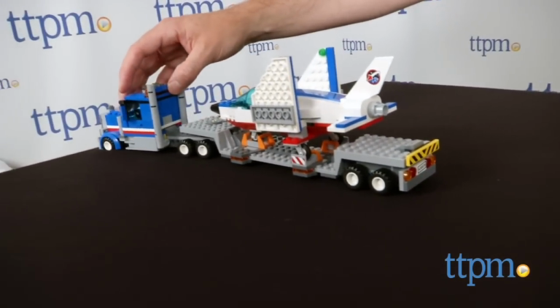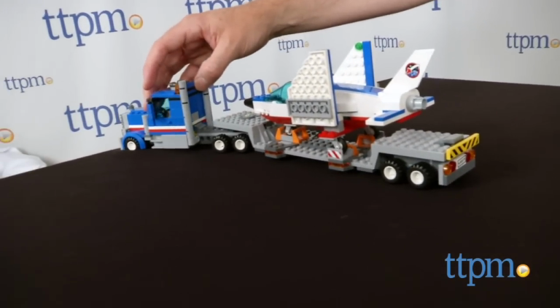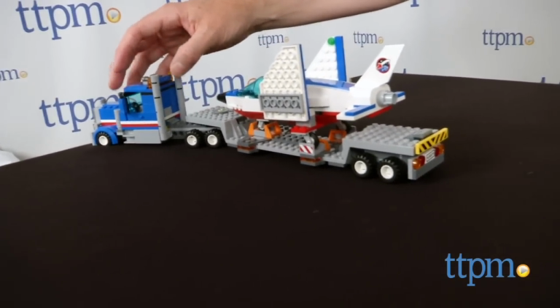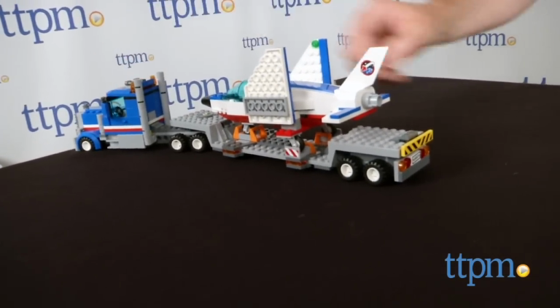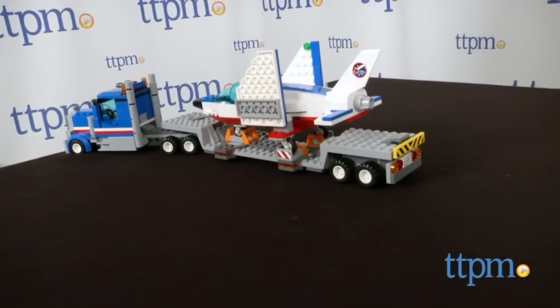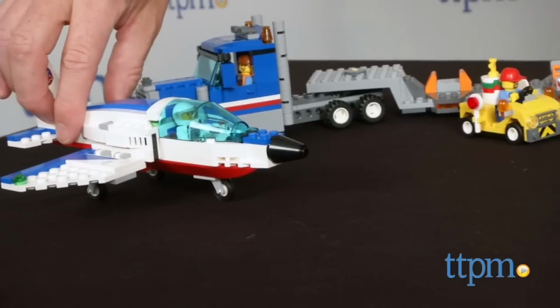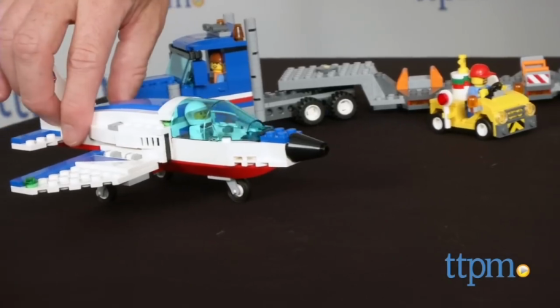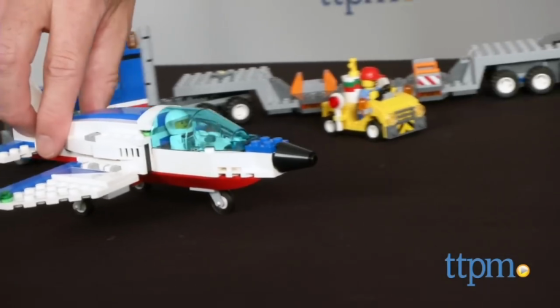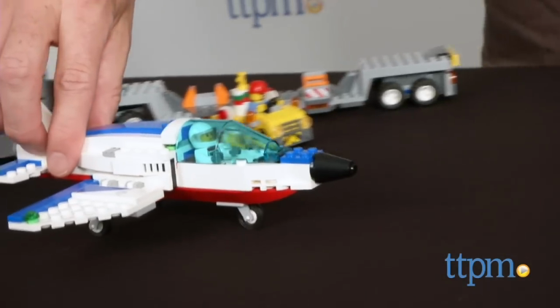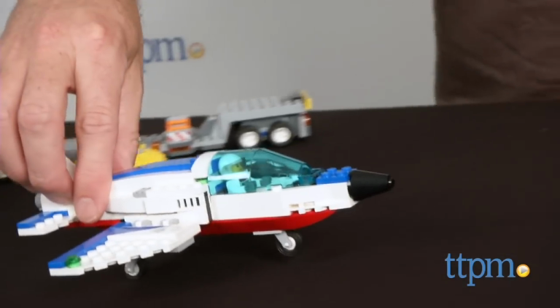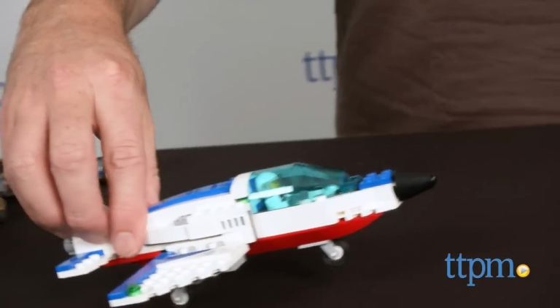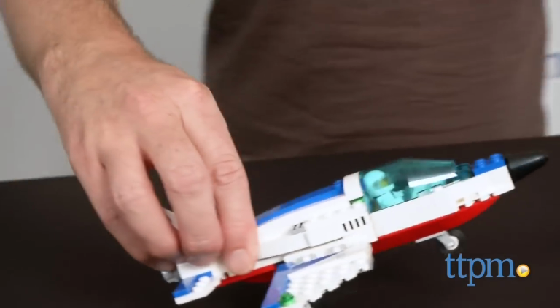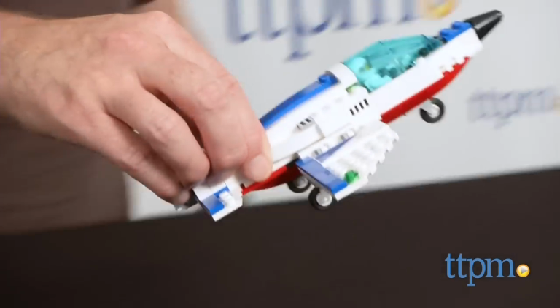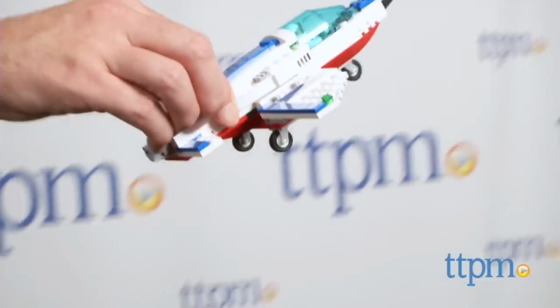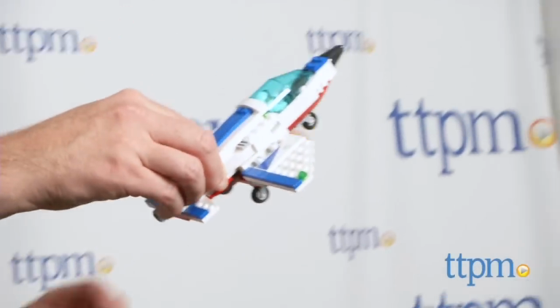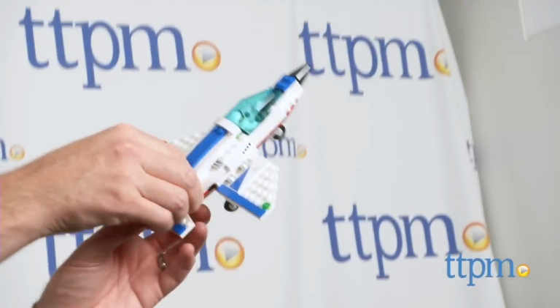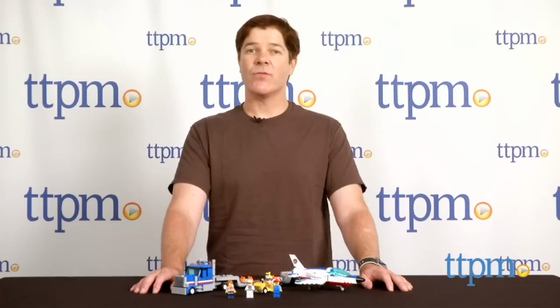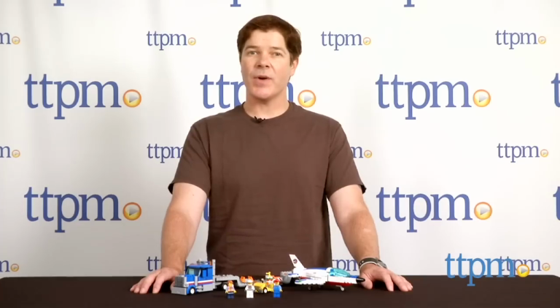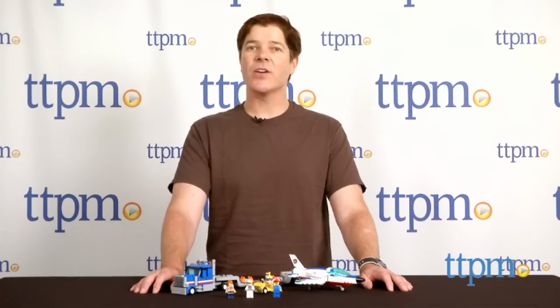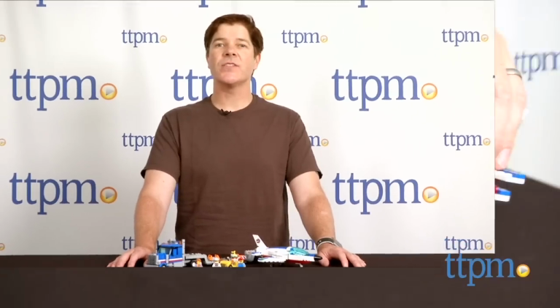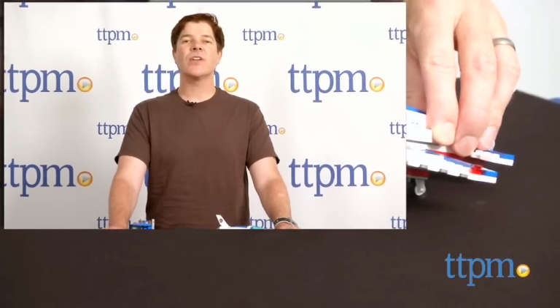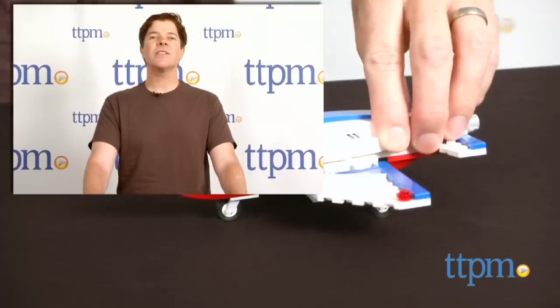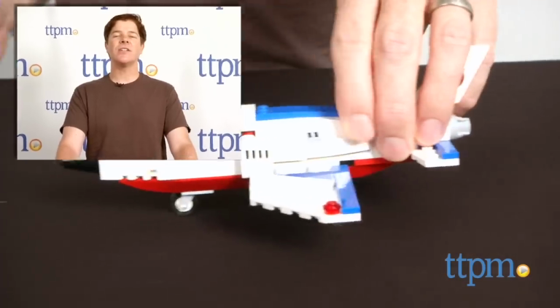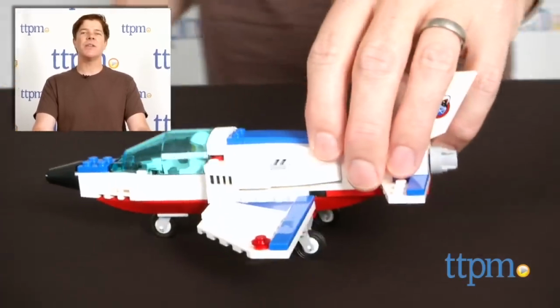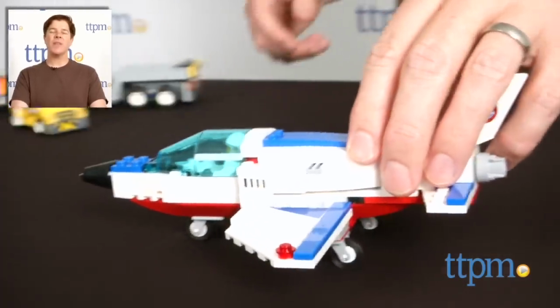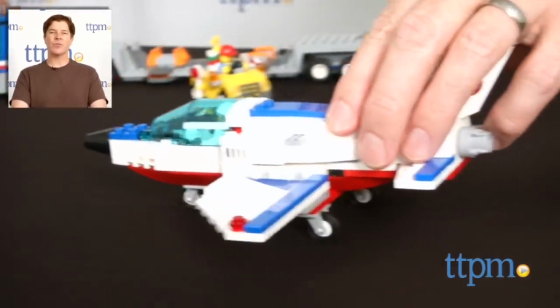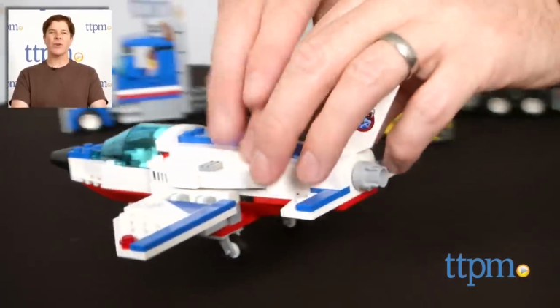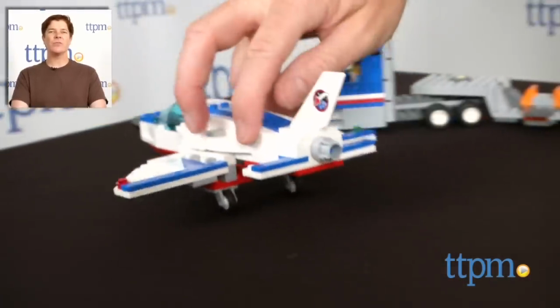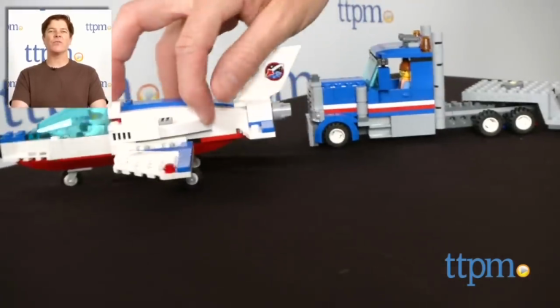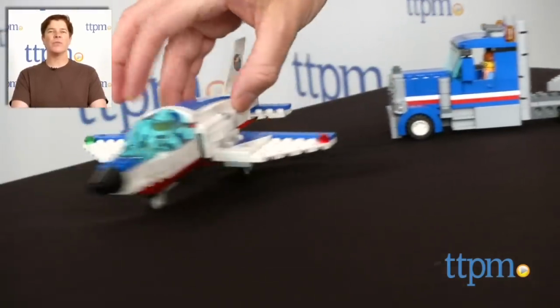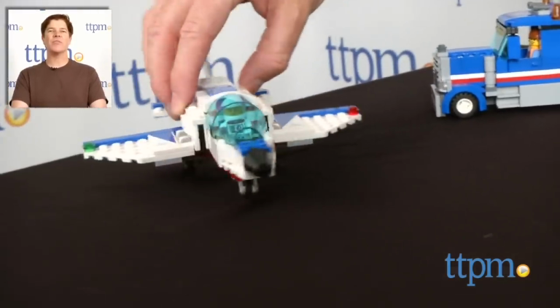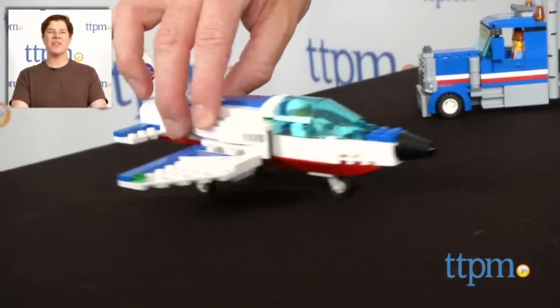The directions are excellent and took us one hour to complete. The Lego City Training Jet Transporter is available now, so check it out. For where to buy and current prices, check us out at TTPM, and subscribe to our YouTube channel for more reviews every day.